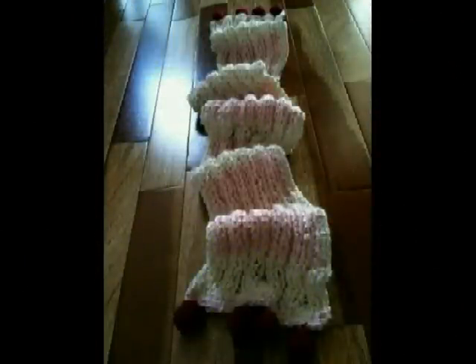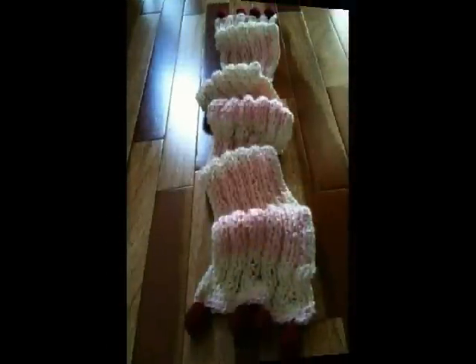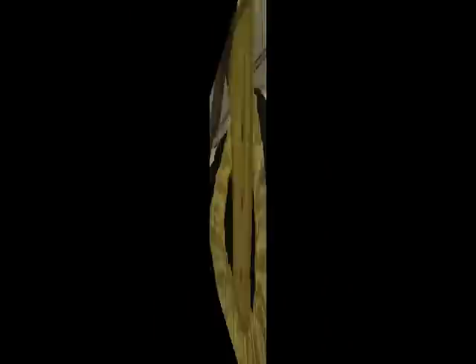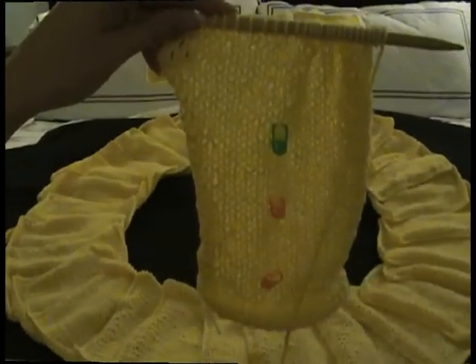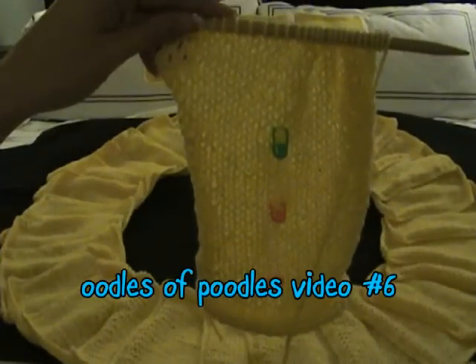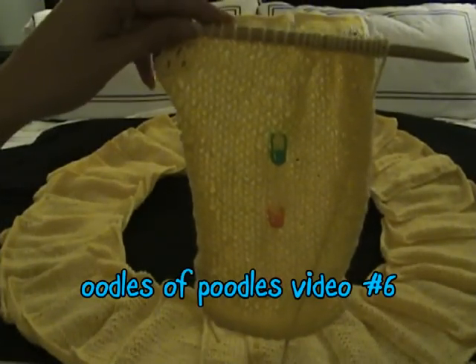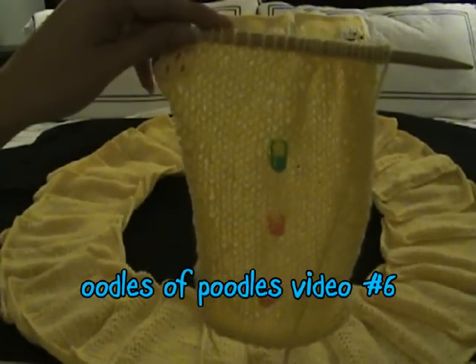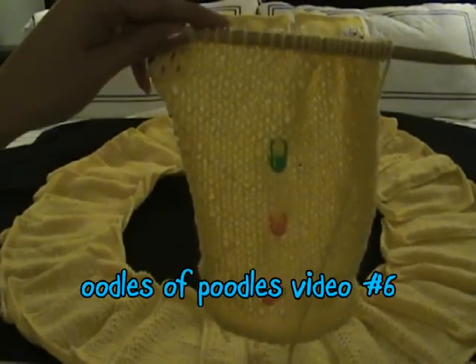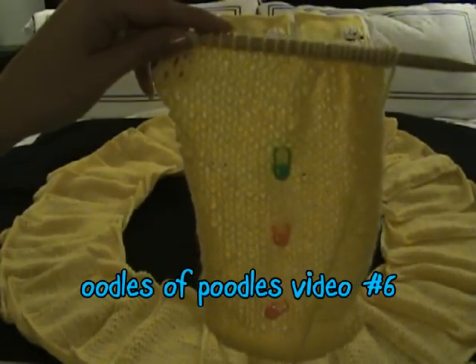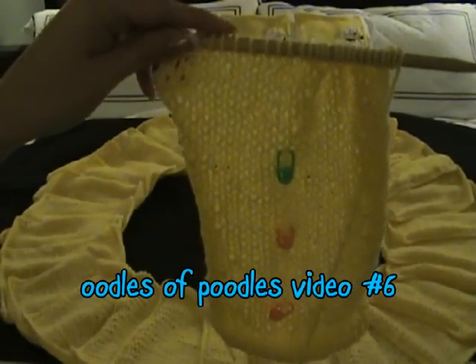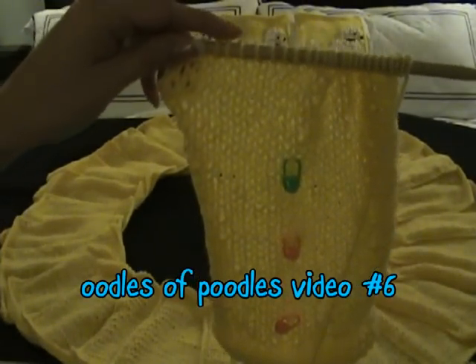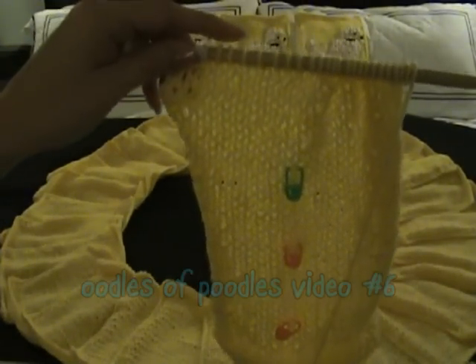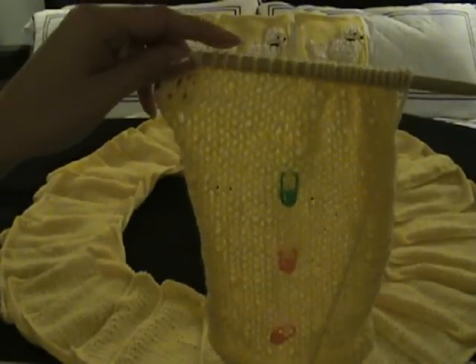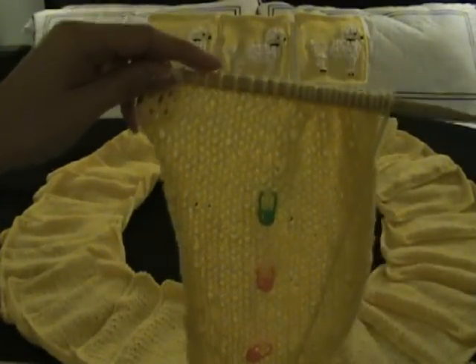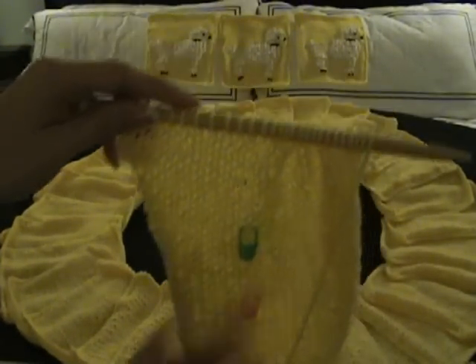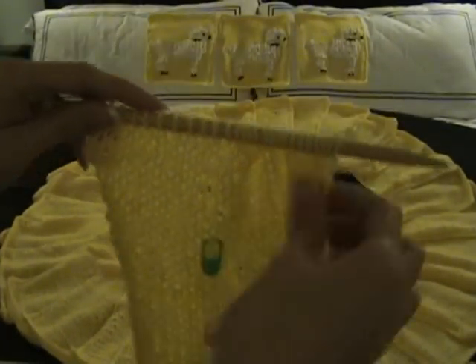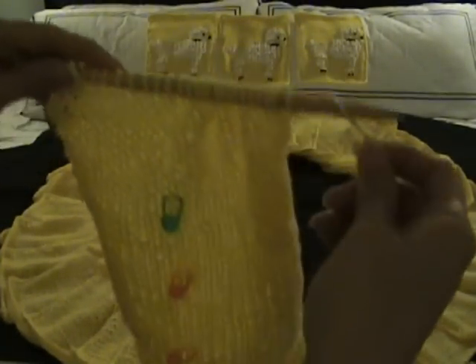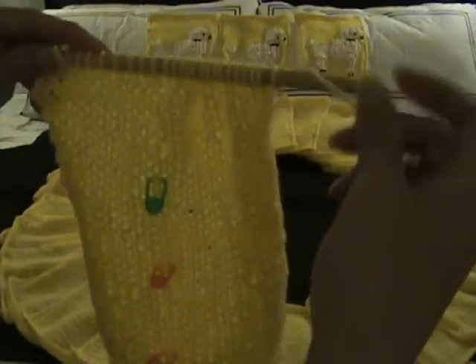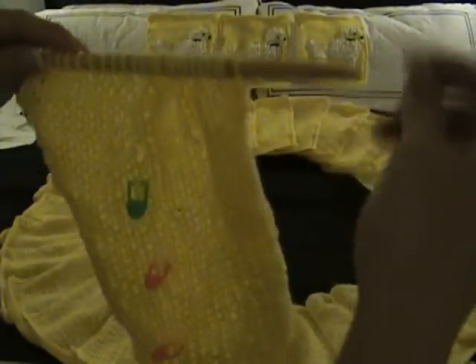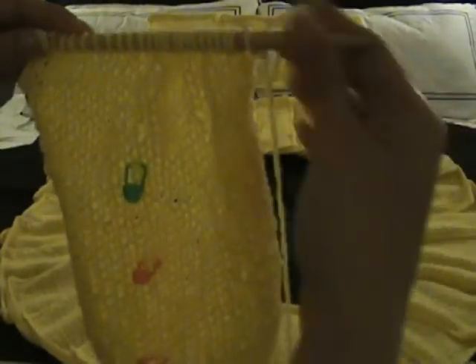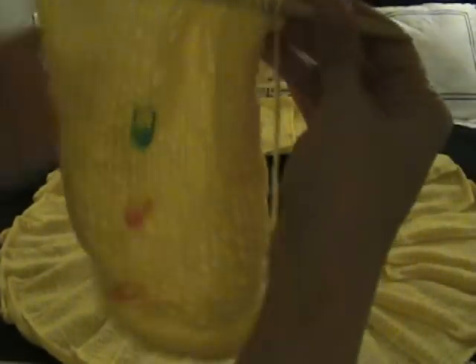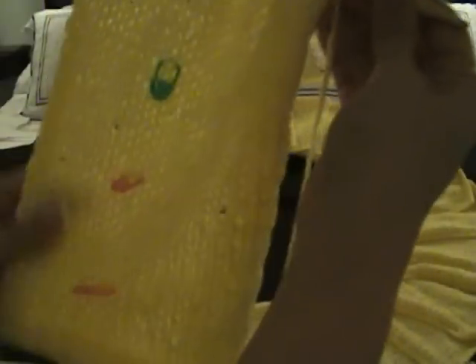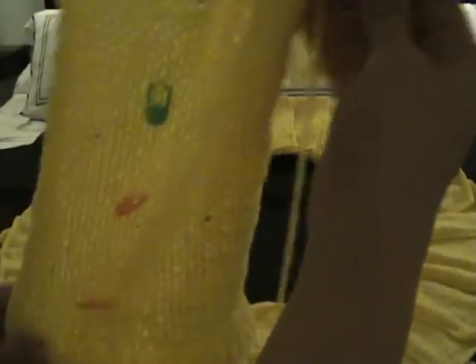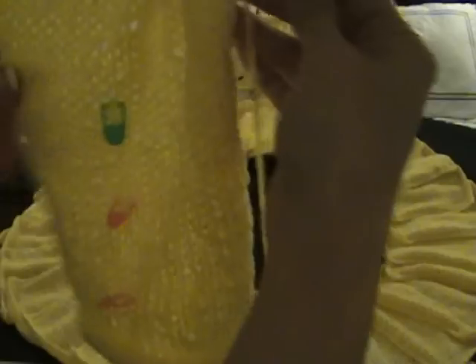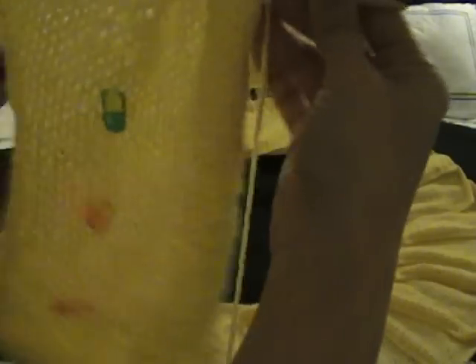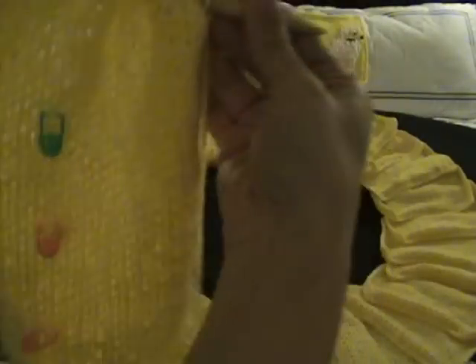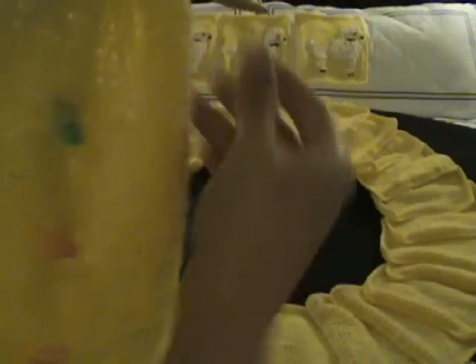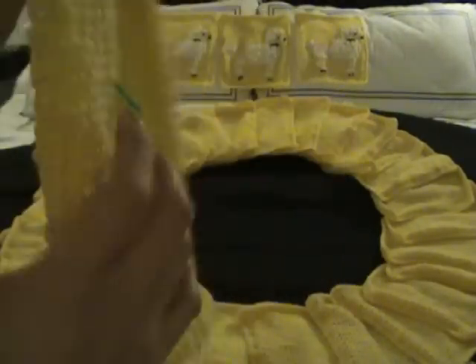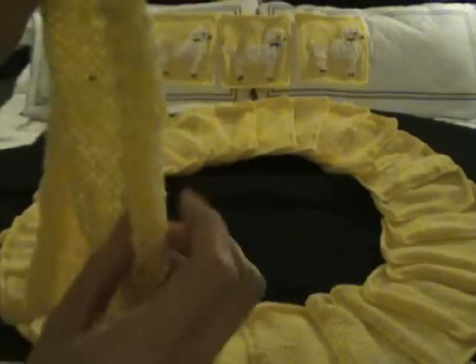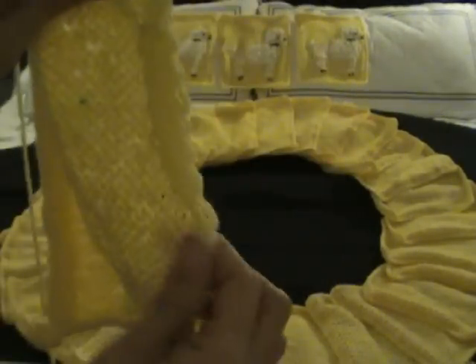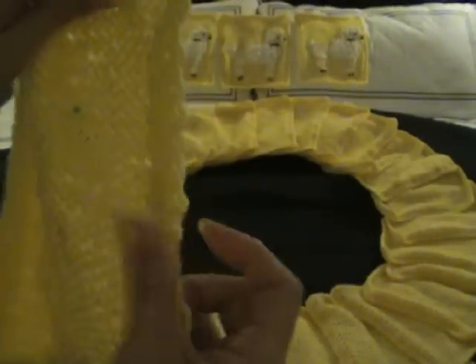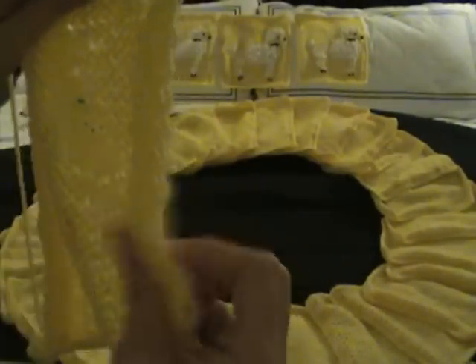I've just completed the 39th row, which was a purl row, and this is what it looks like. You can see how the edges are curling up on me.